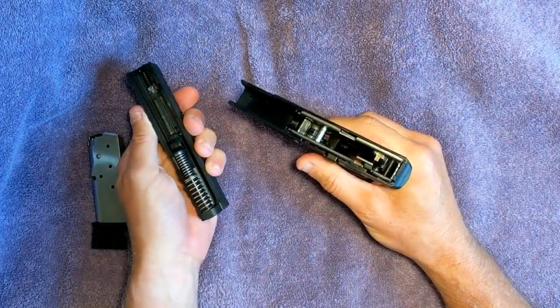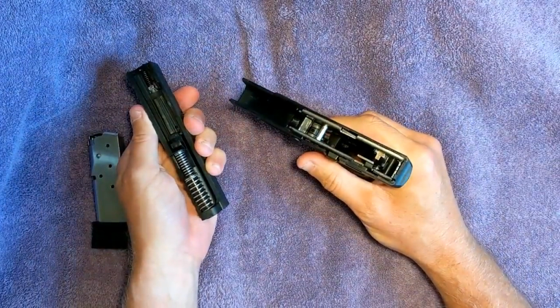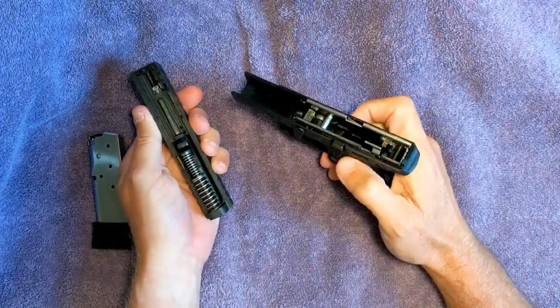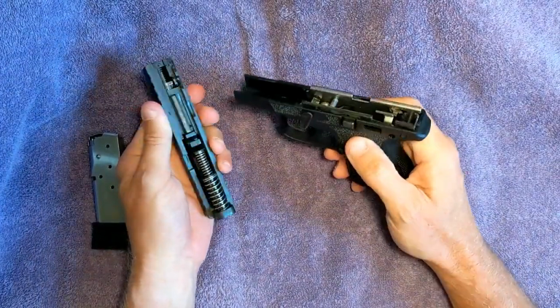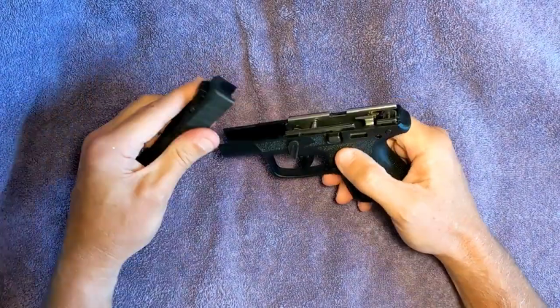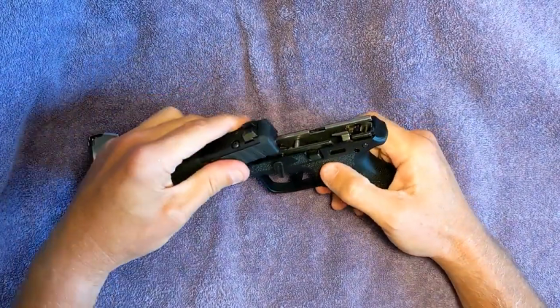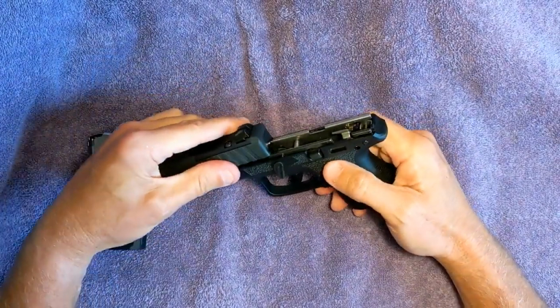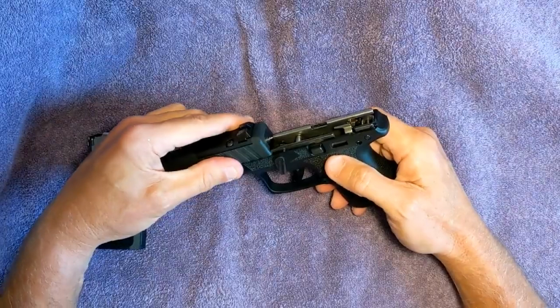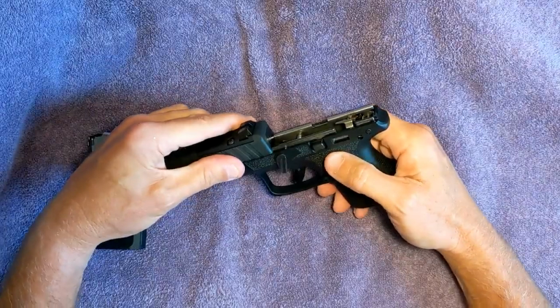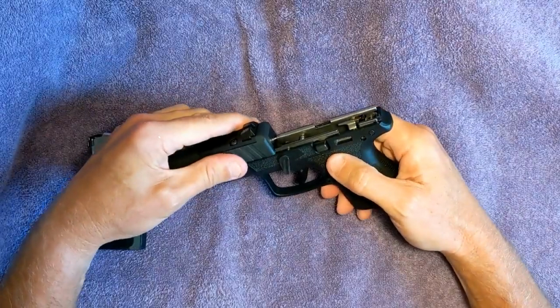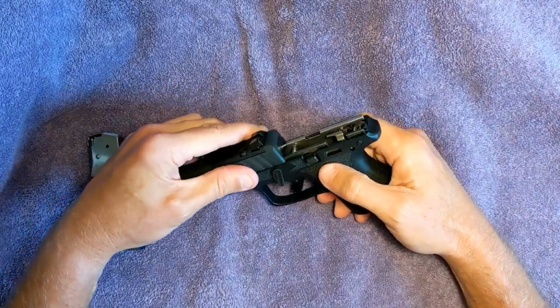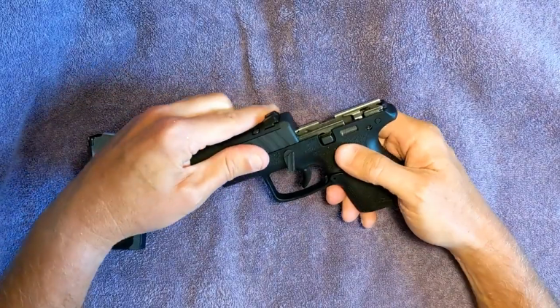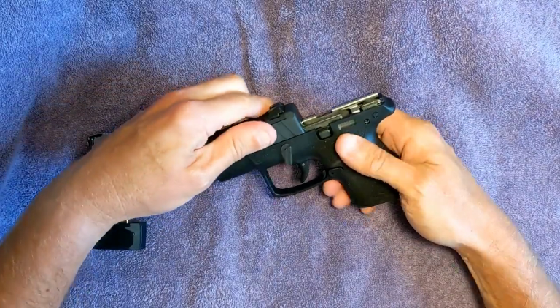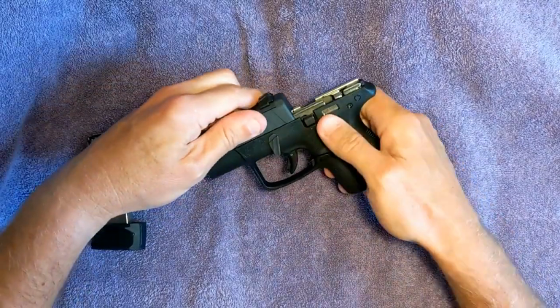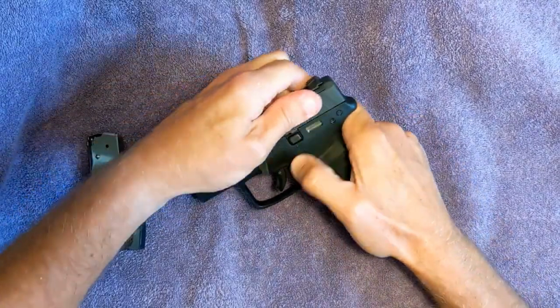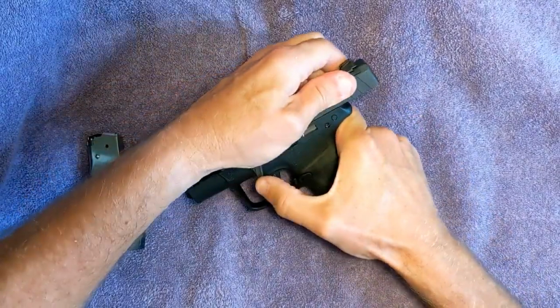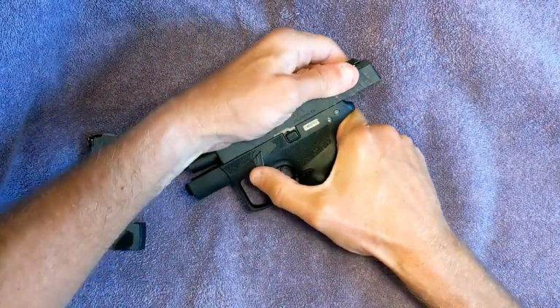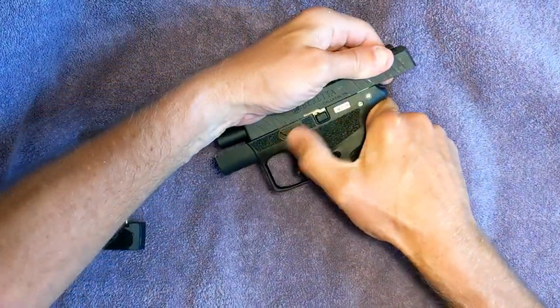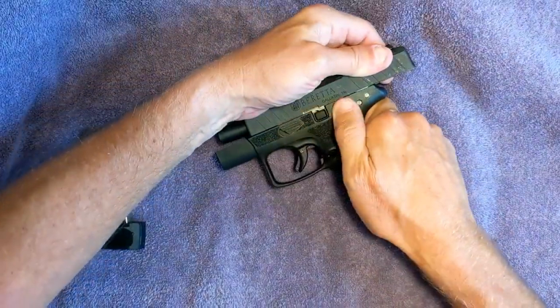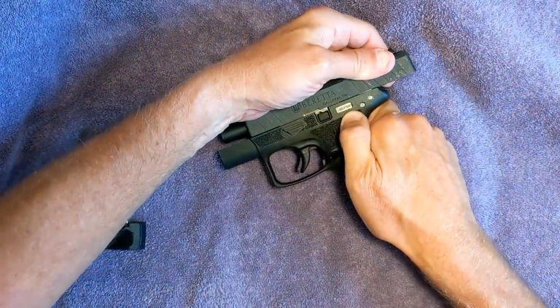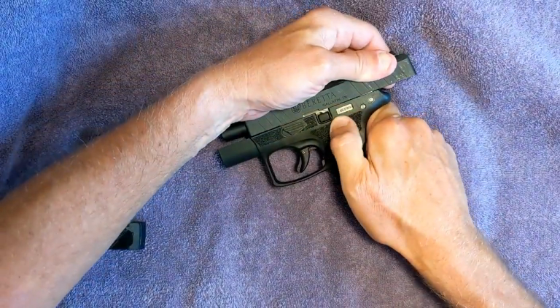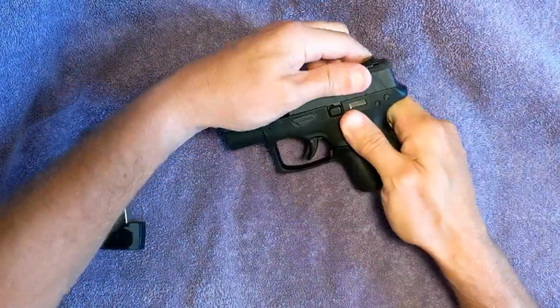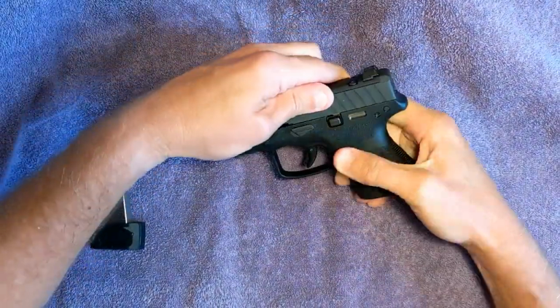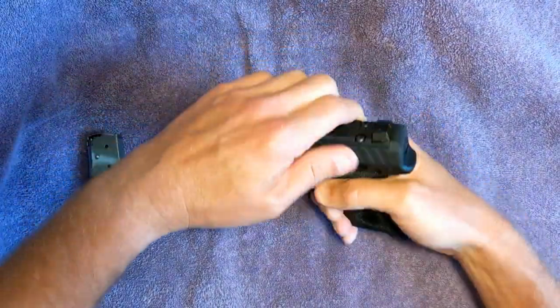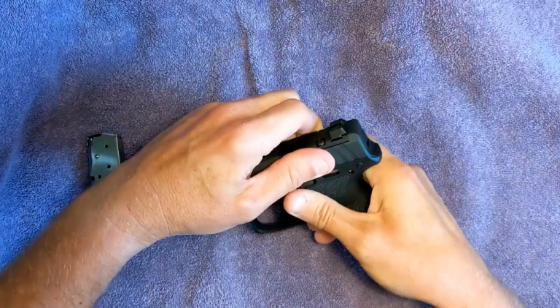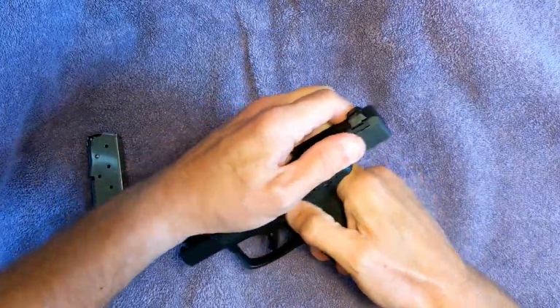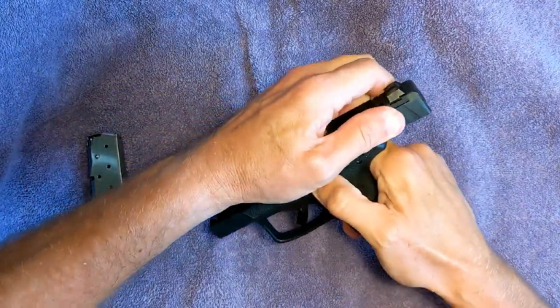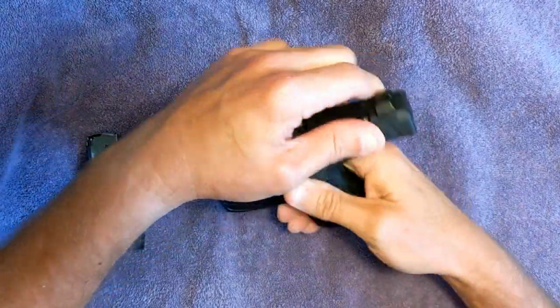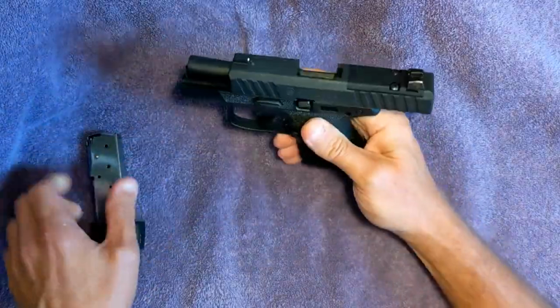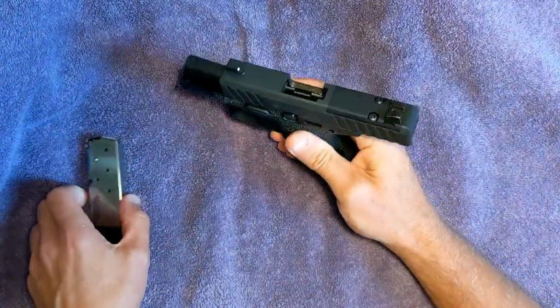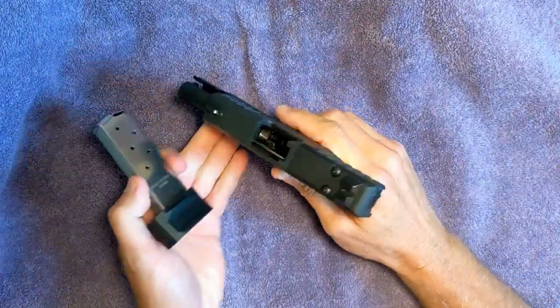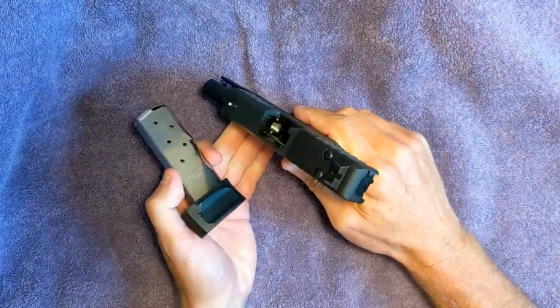It's quite simple. Back together is just the opposite: slide this up, thumb up — done.